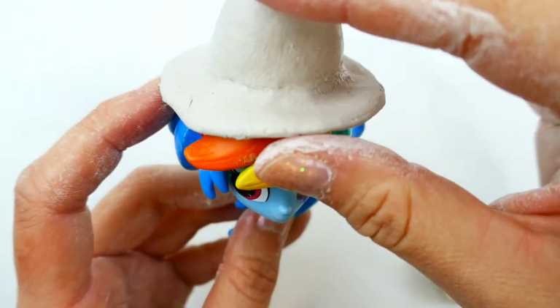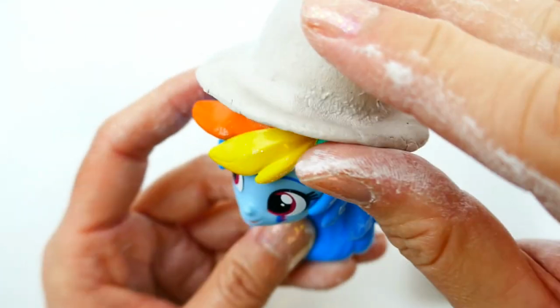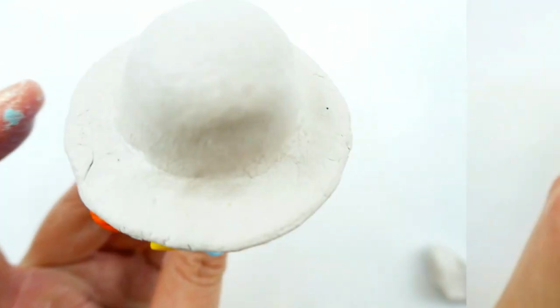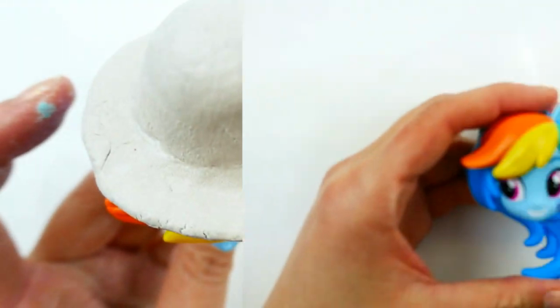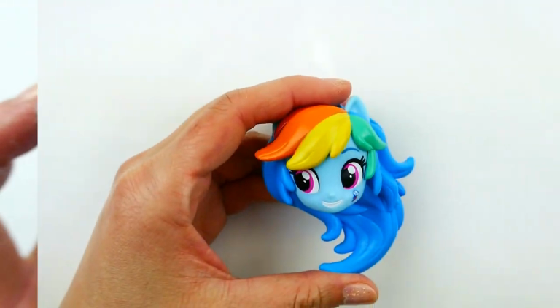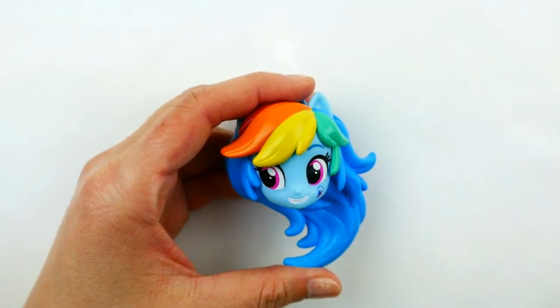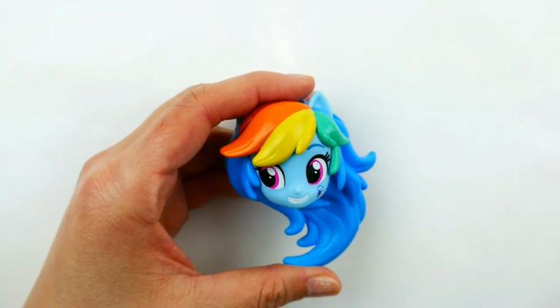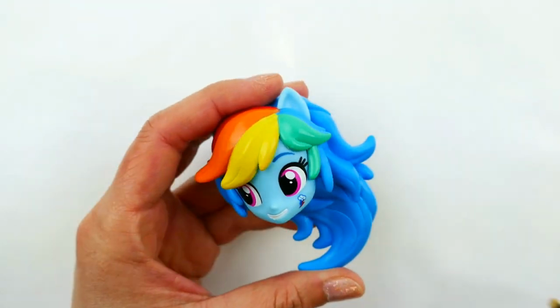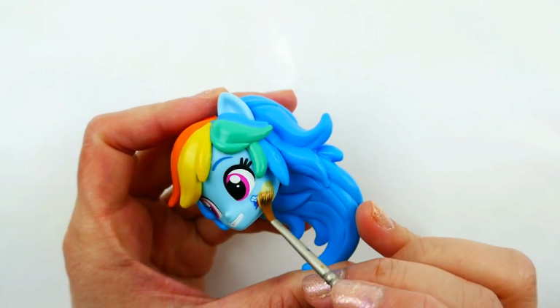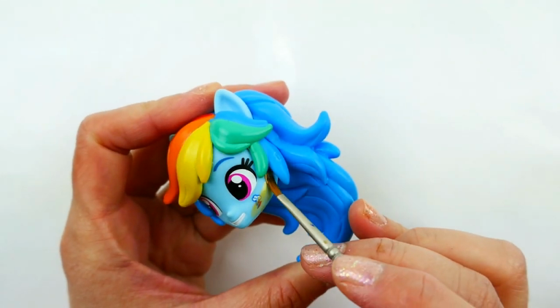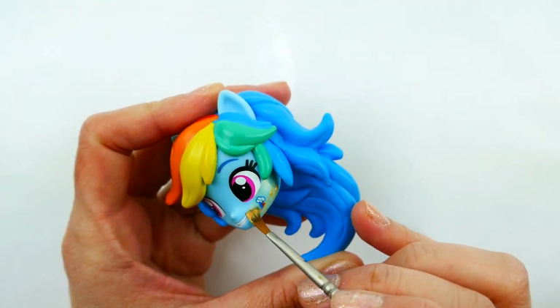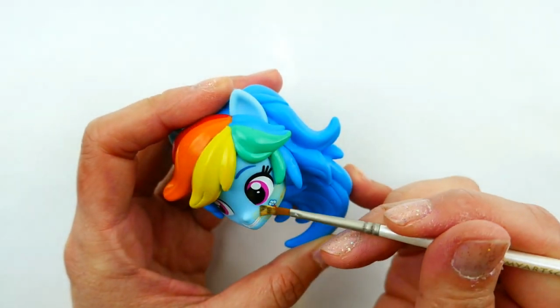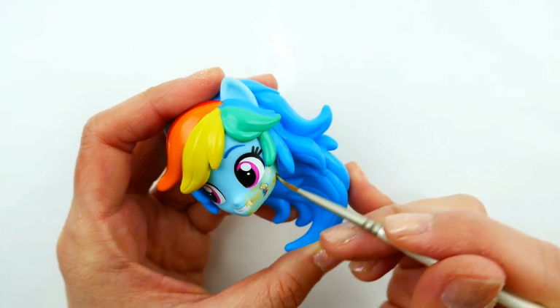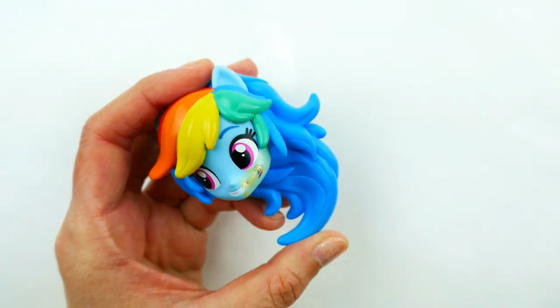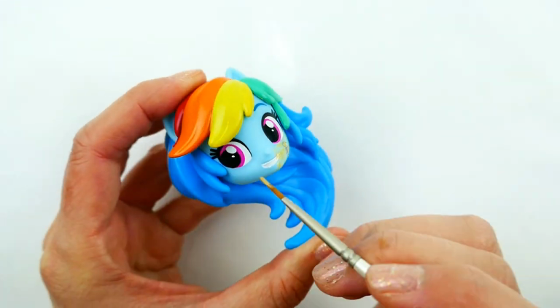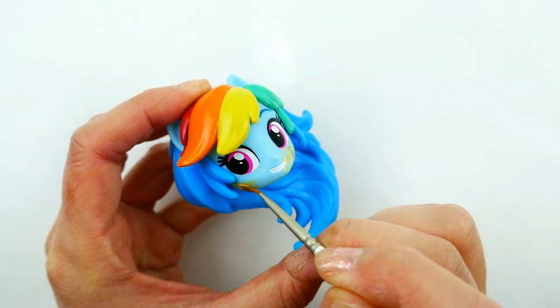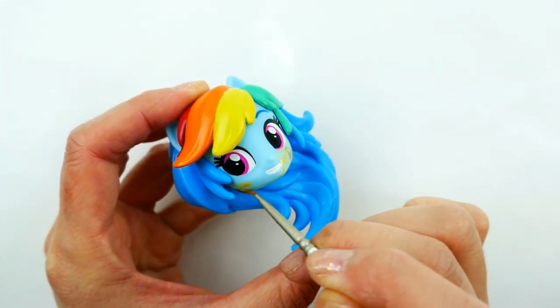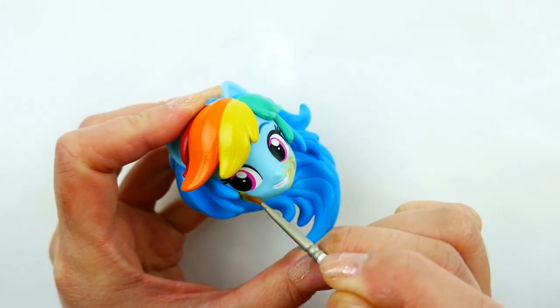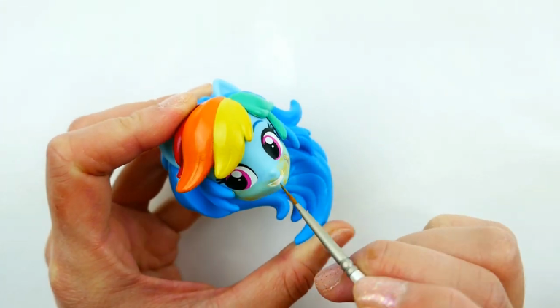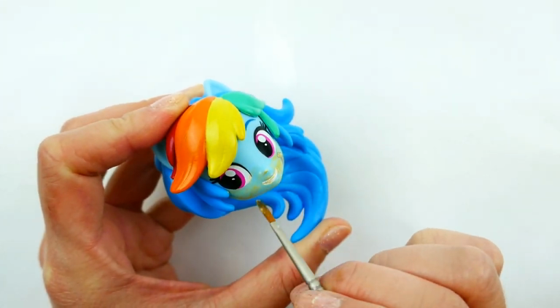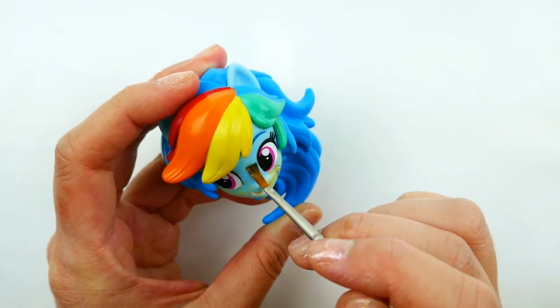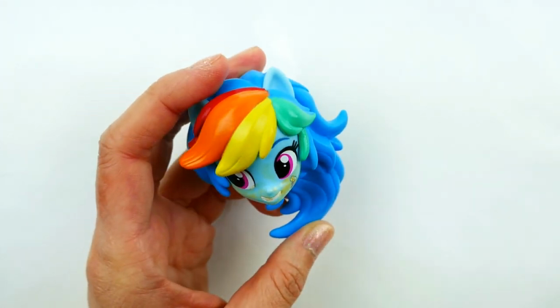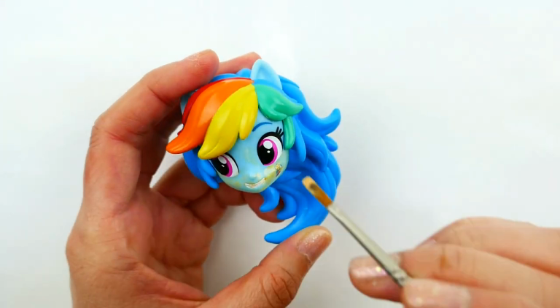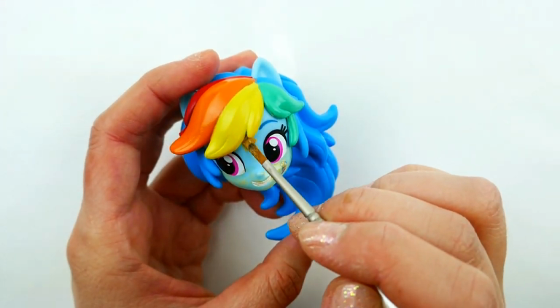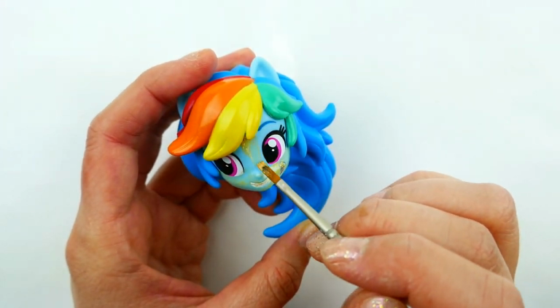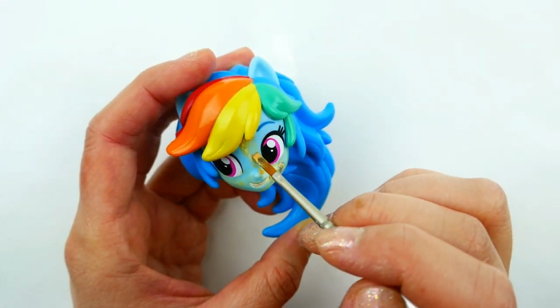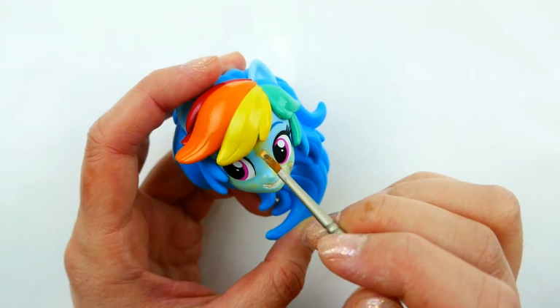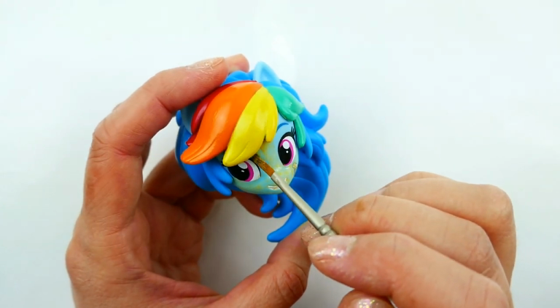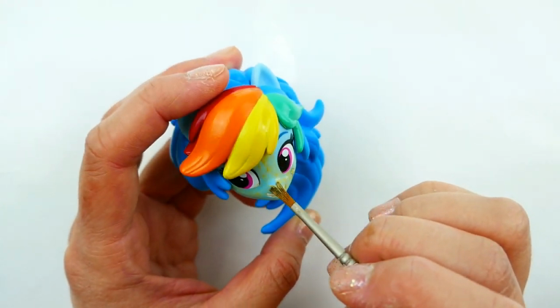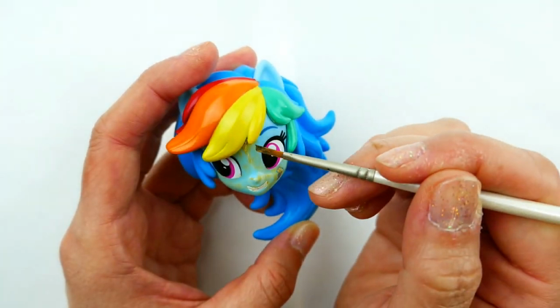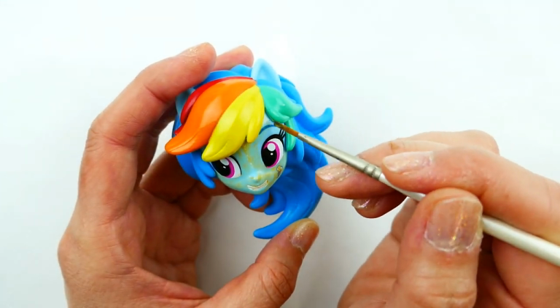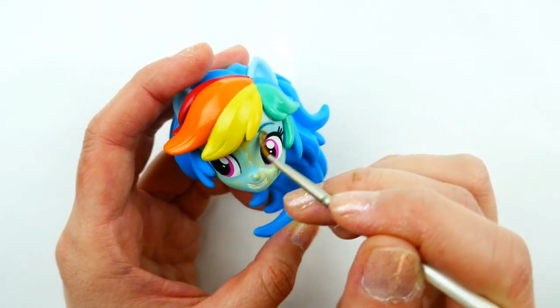We're going to wait for the hat to dry. For the head, I'm going to start by painting the face a gold yellow tone. I'm going to avoid the eyes and keep them the same.